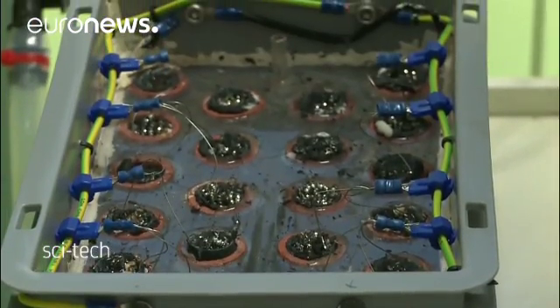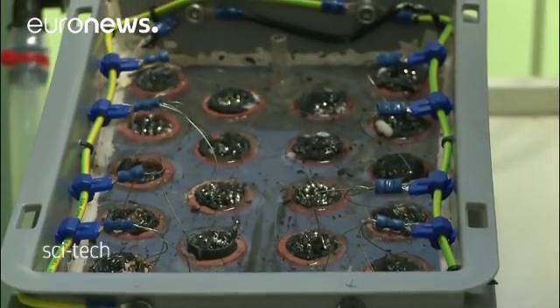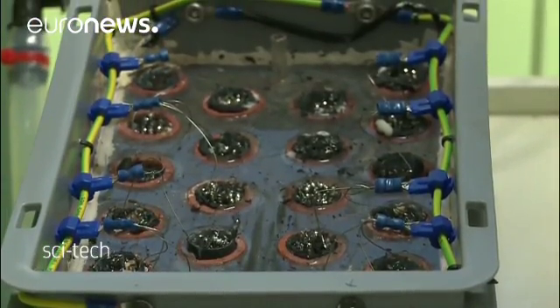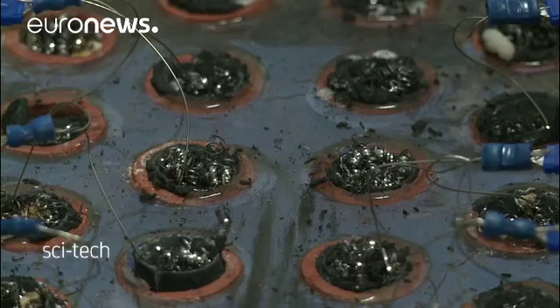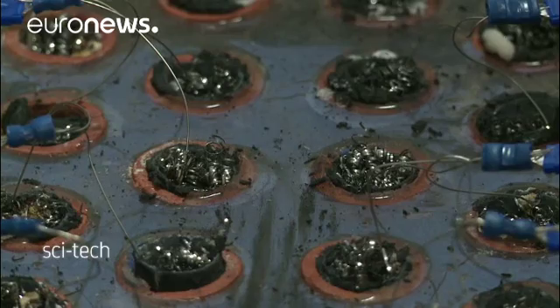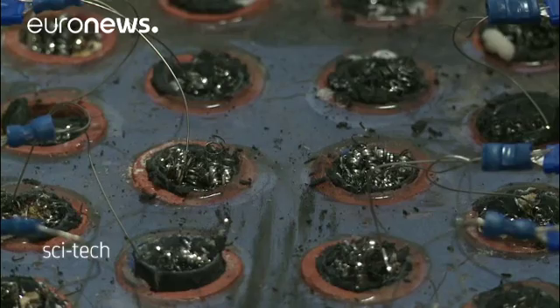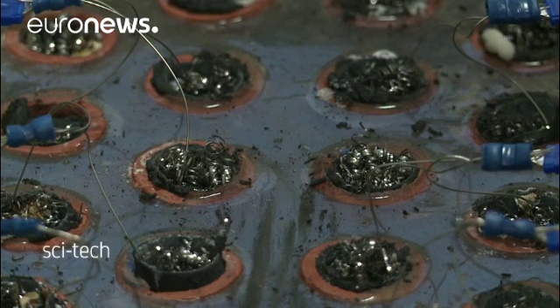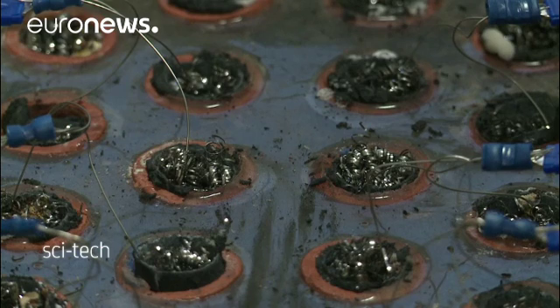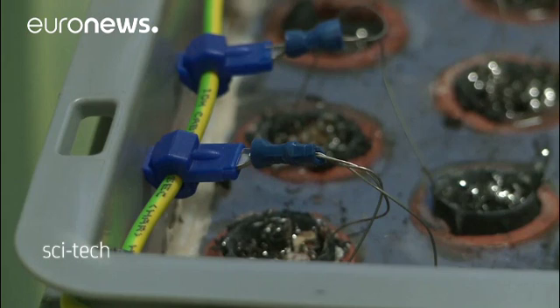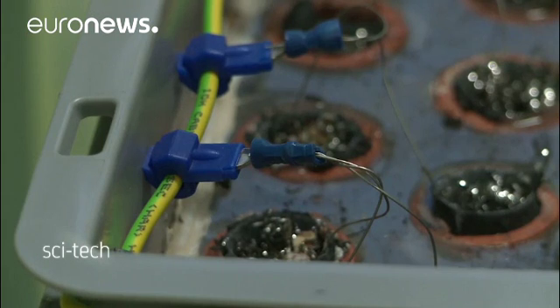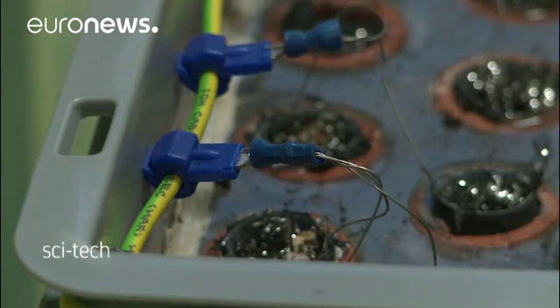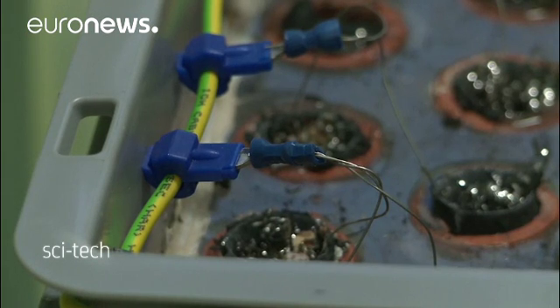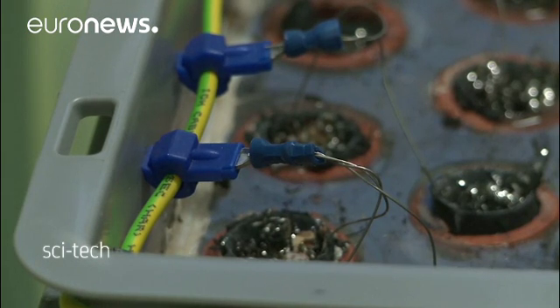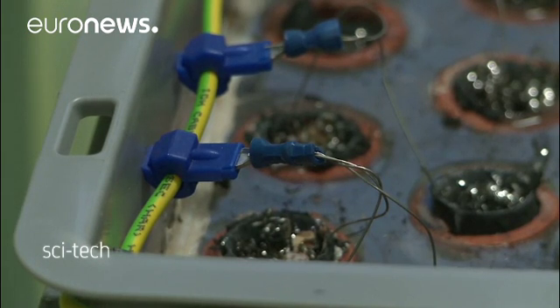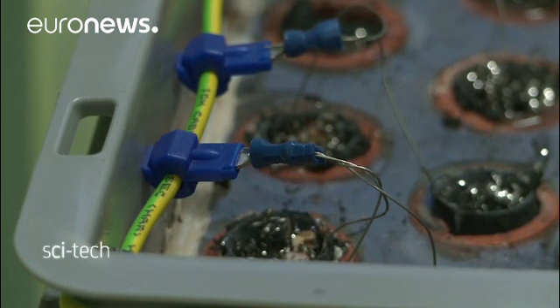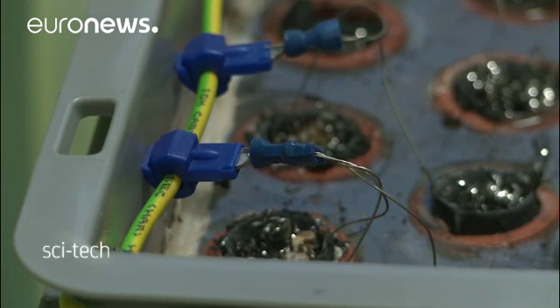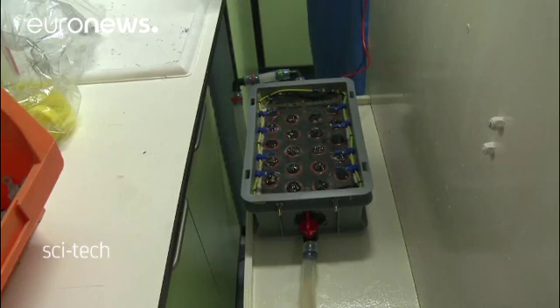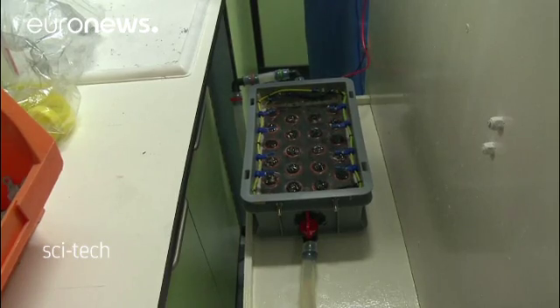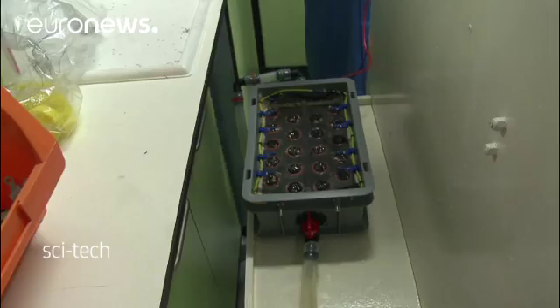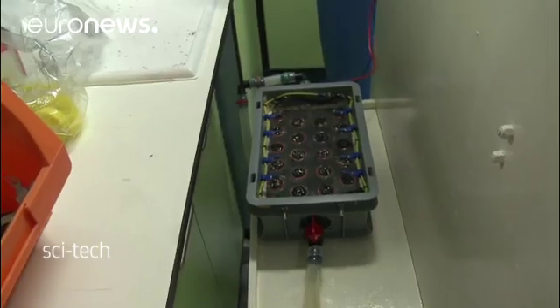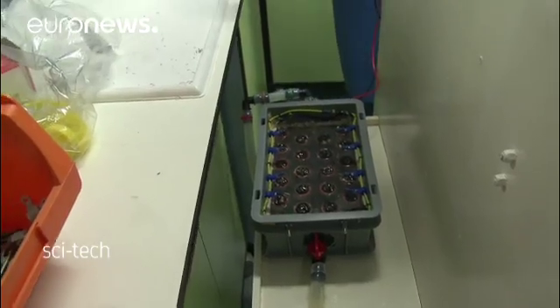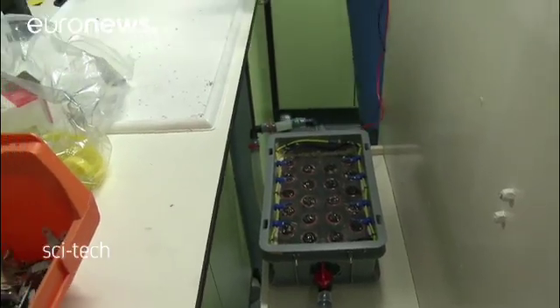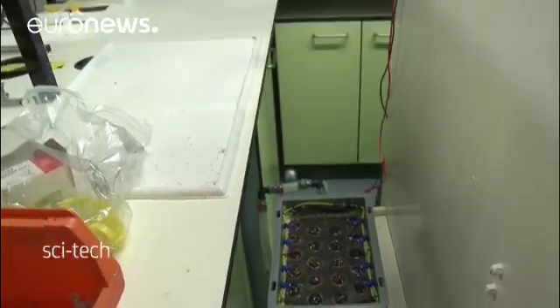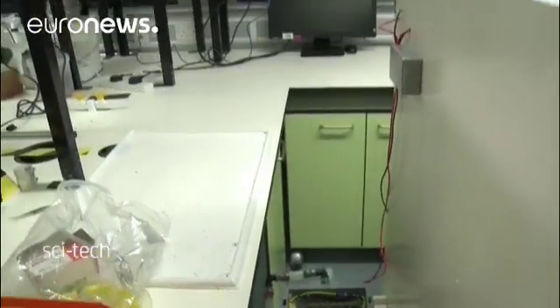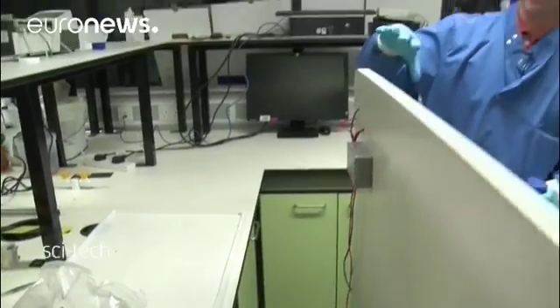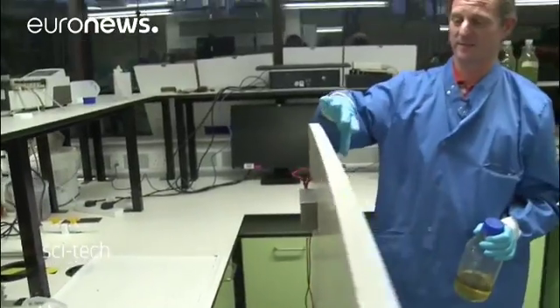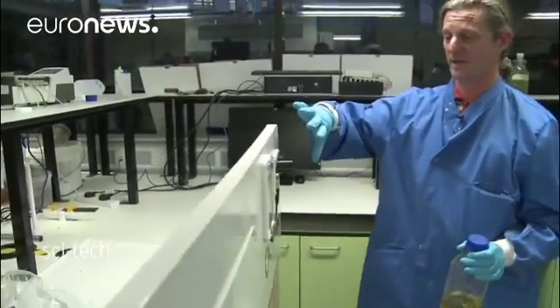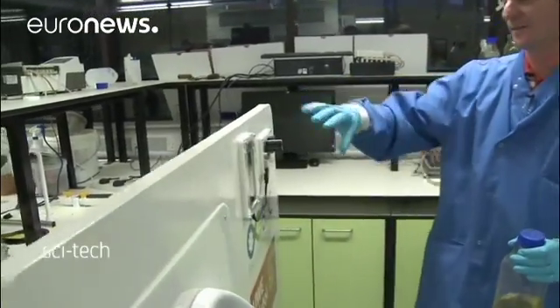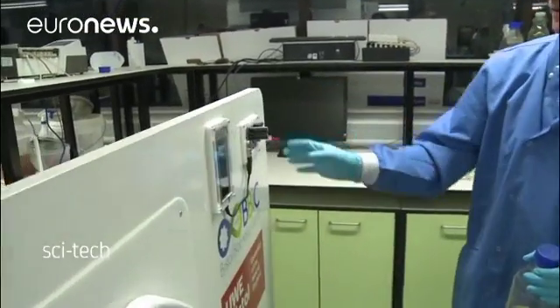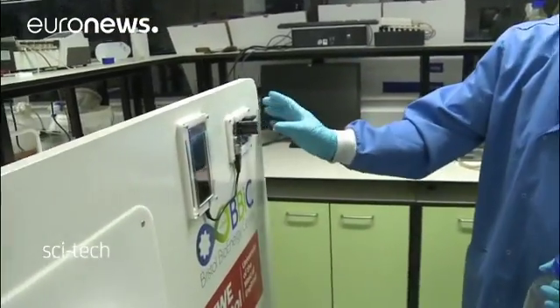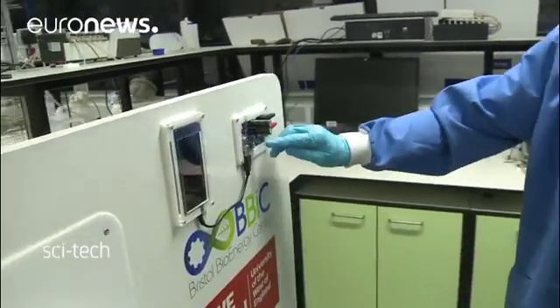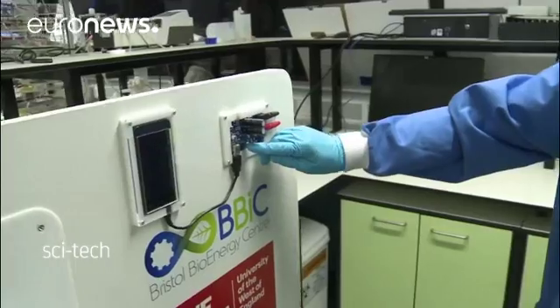Inside these microbial fuel cells are bacteria who will use that urine for their own benefit, and they will produce electrons which we collect as electricity or energy, which is being harvested in this system here to charge the mobile phone.